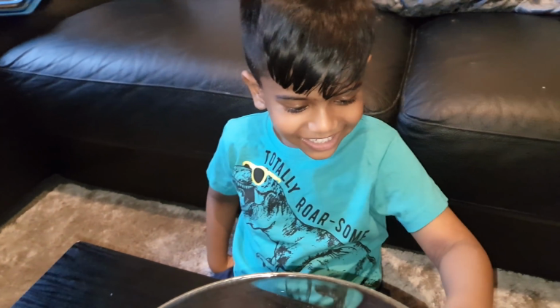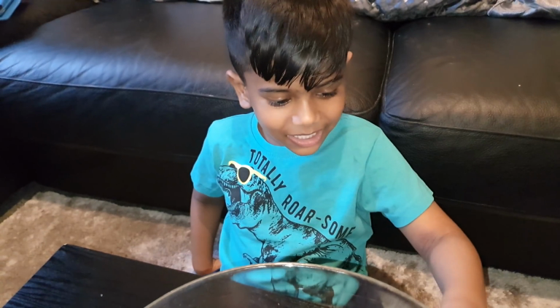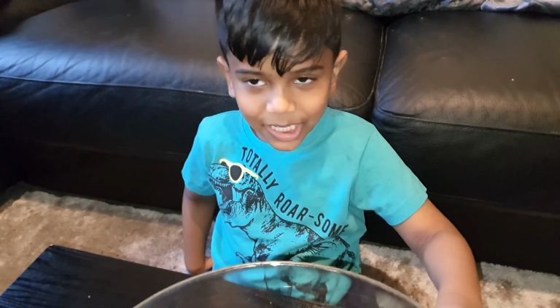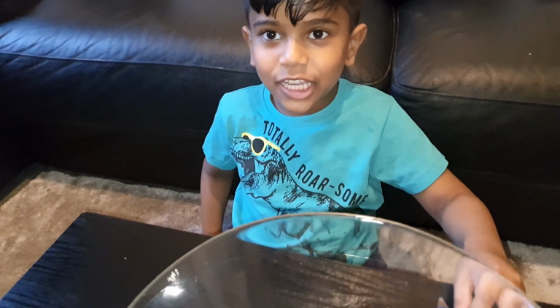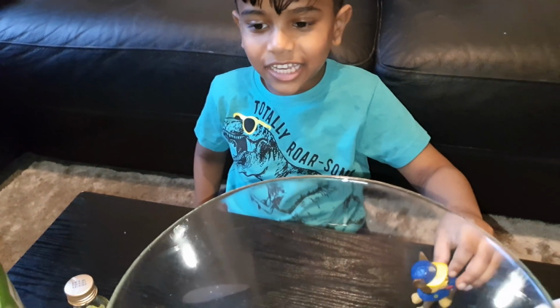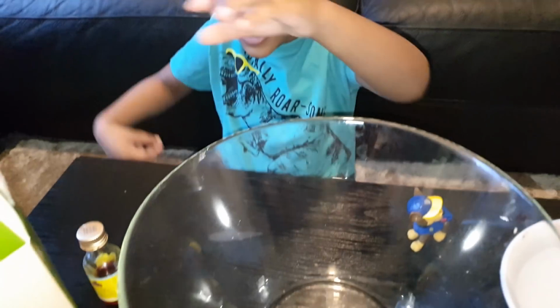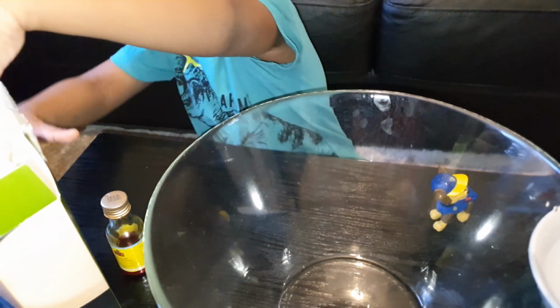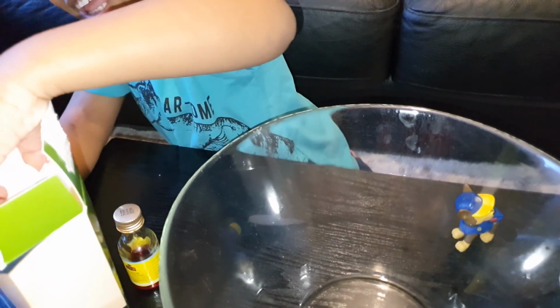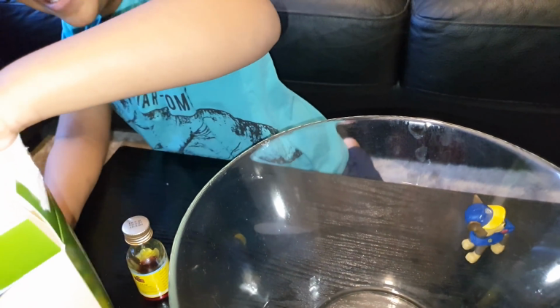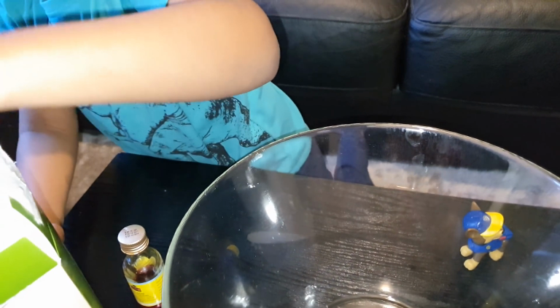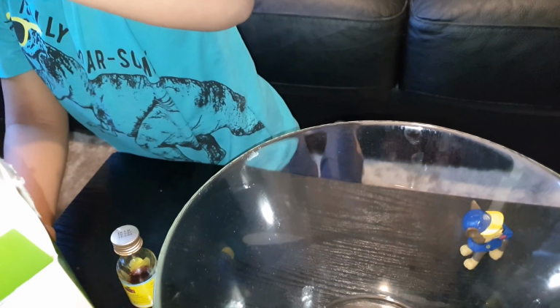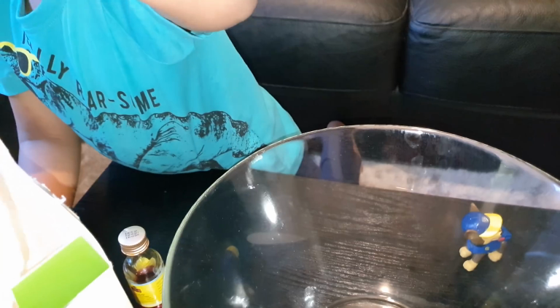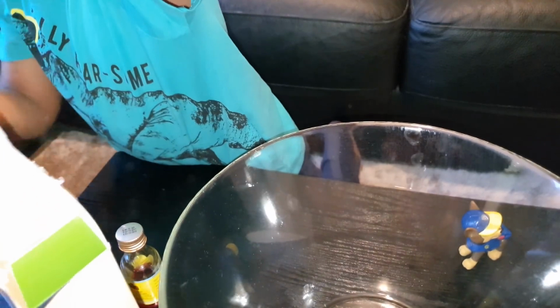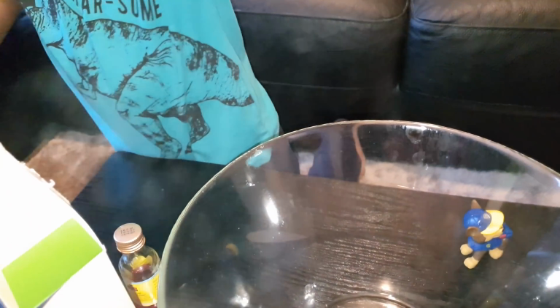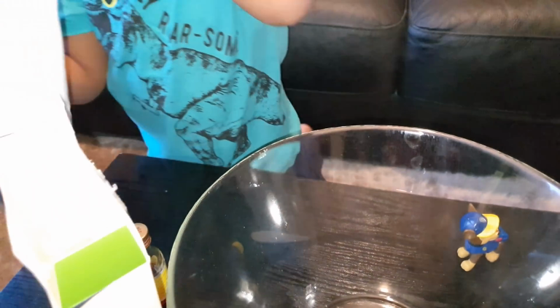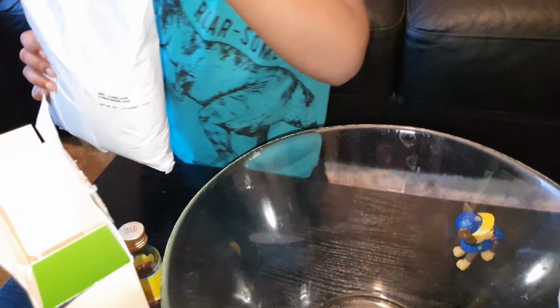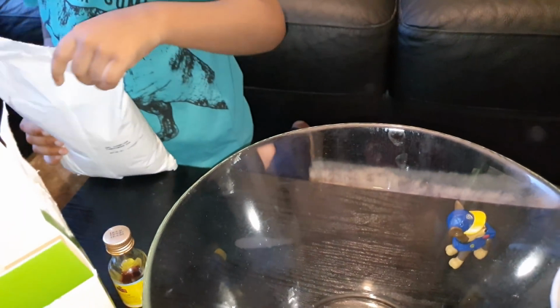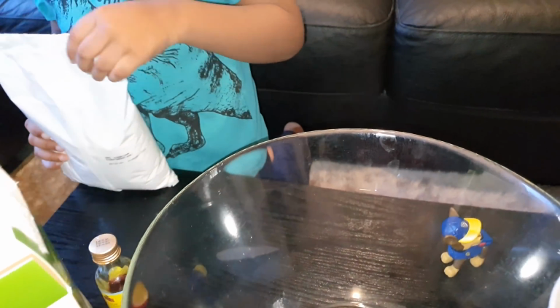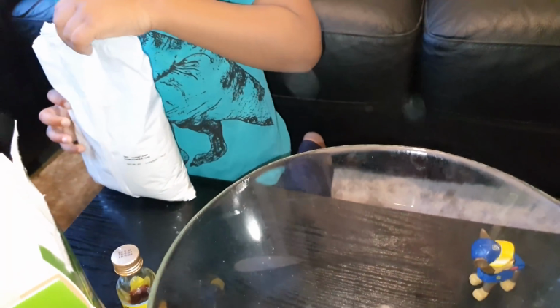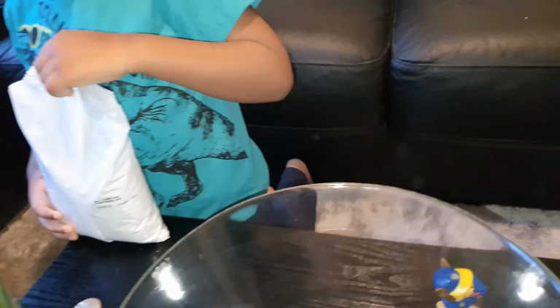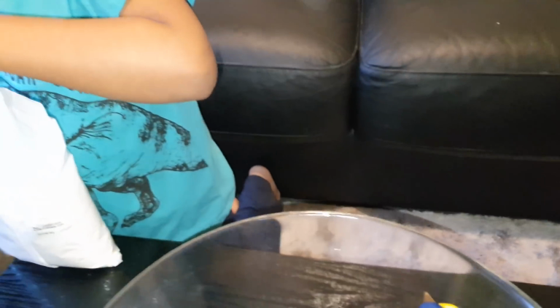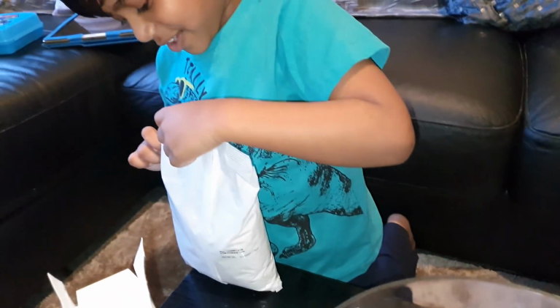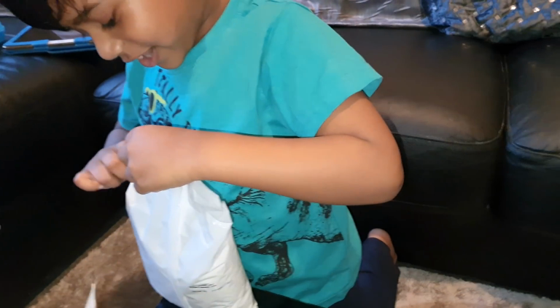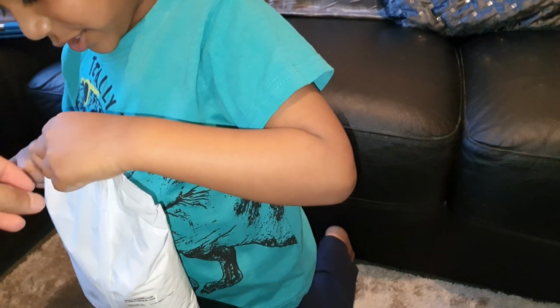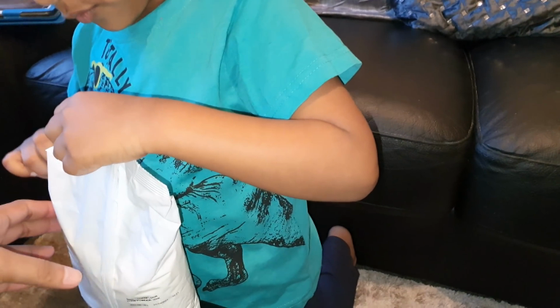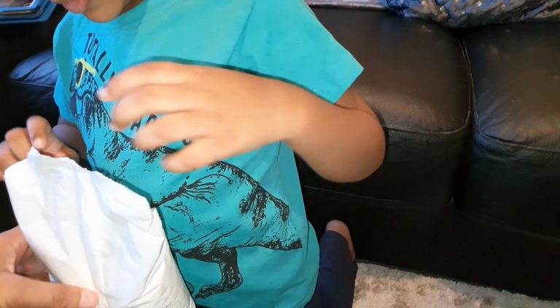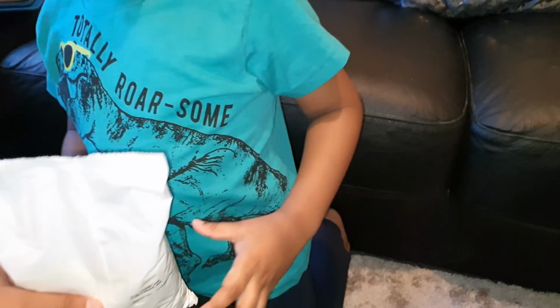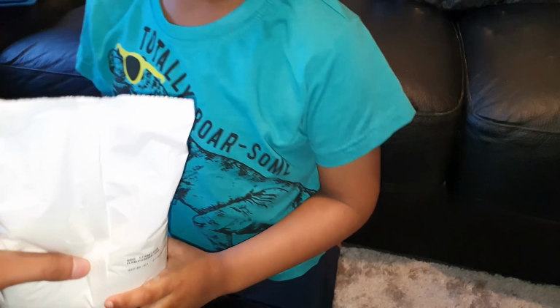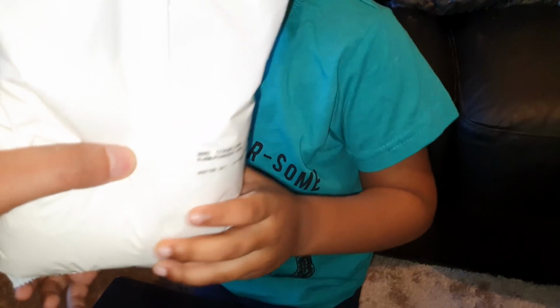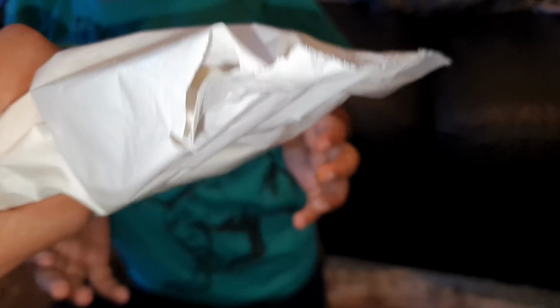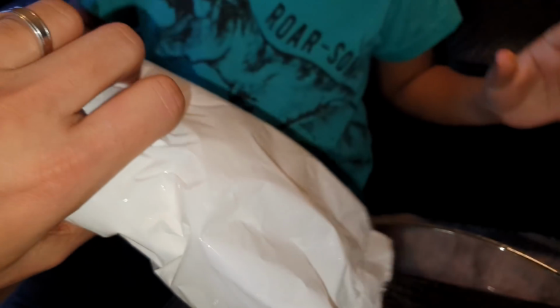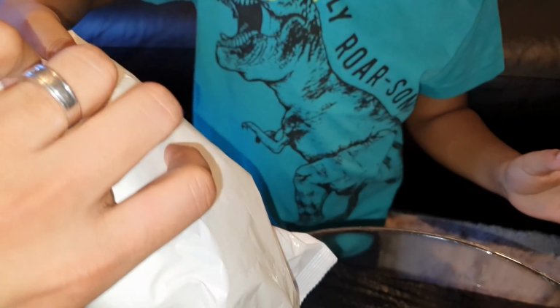Rihun, take out the cornflour and put it in the bowl. You're gonna be okay to do it yourself. That is a lot — okay, put the whole thing in.